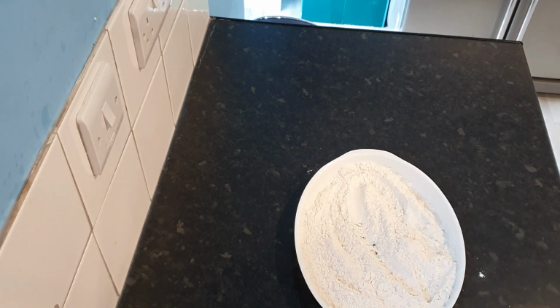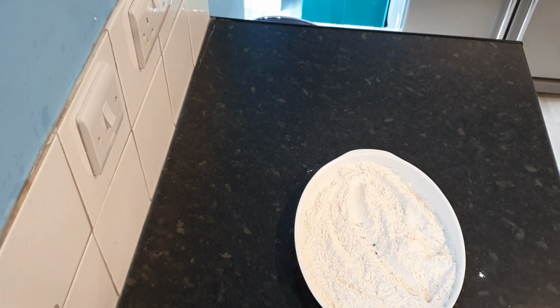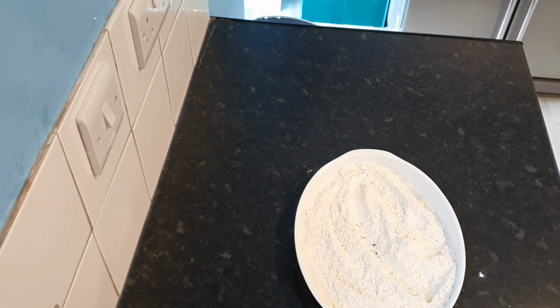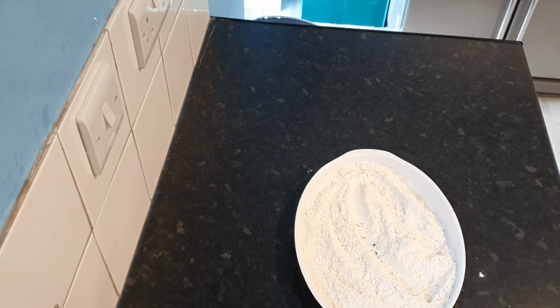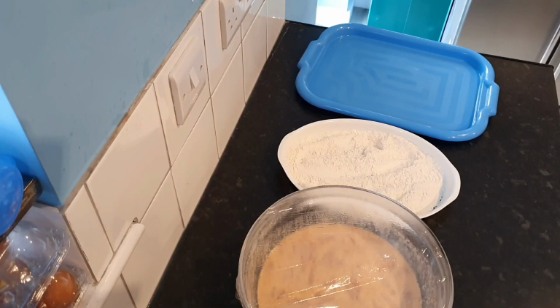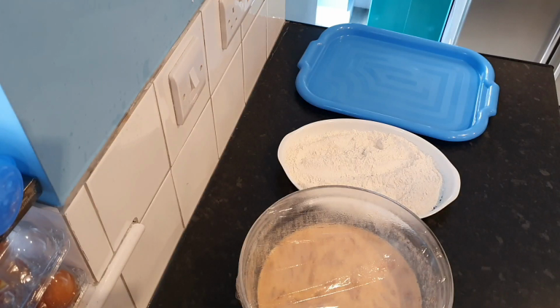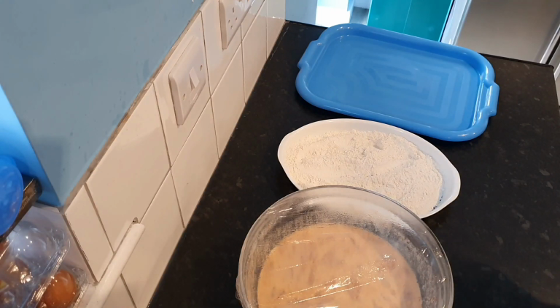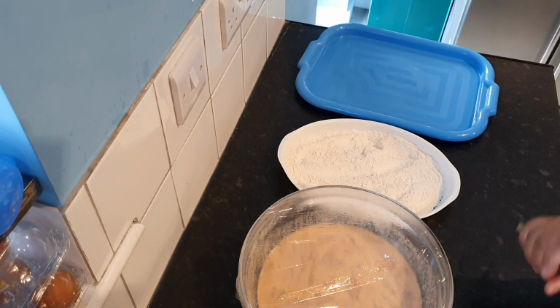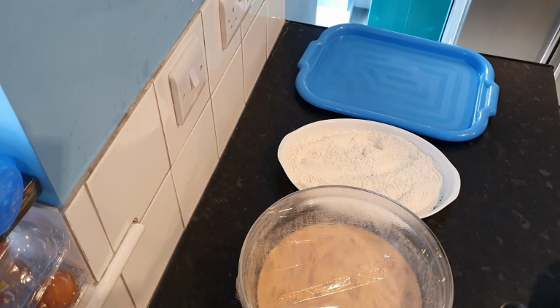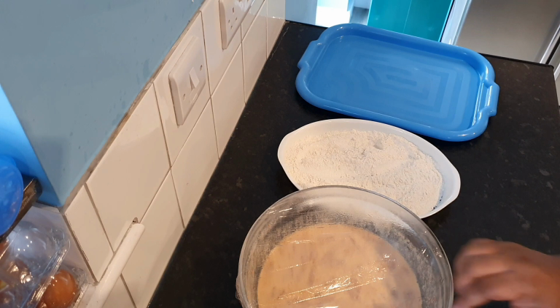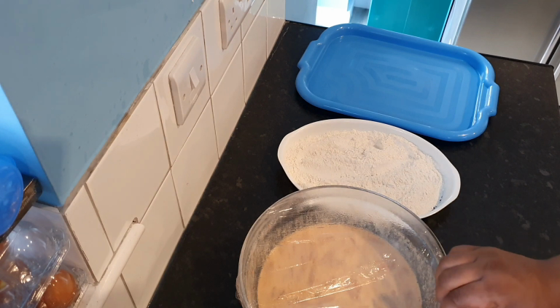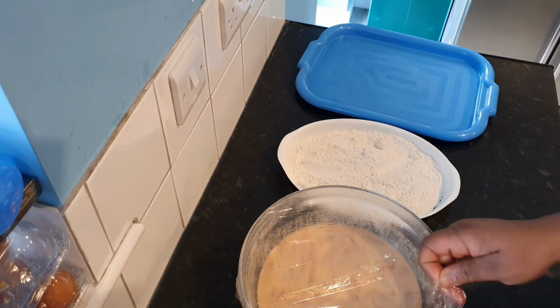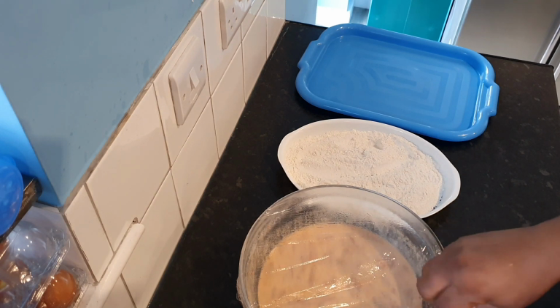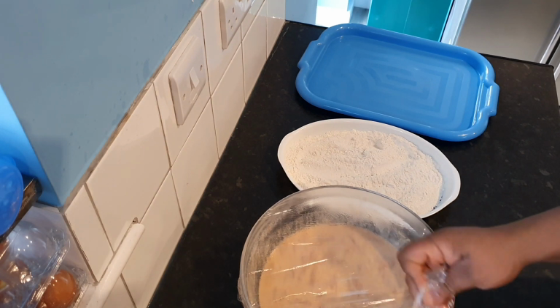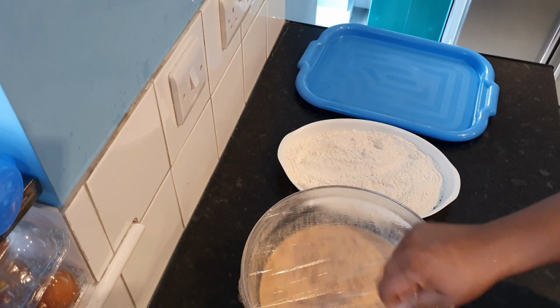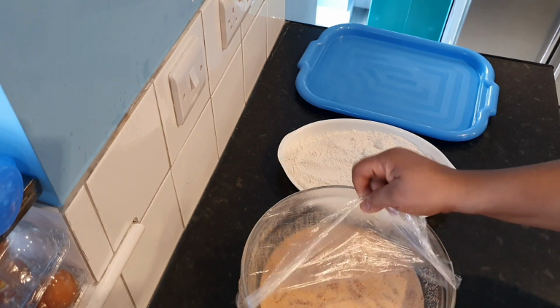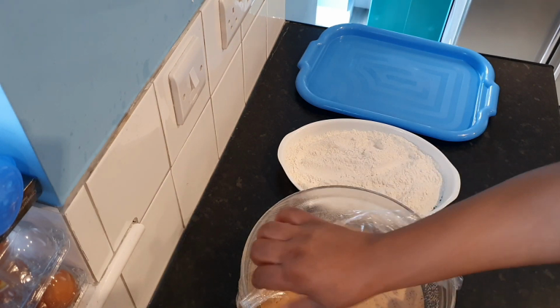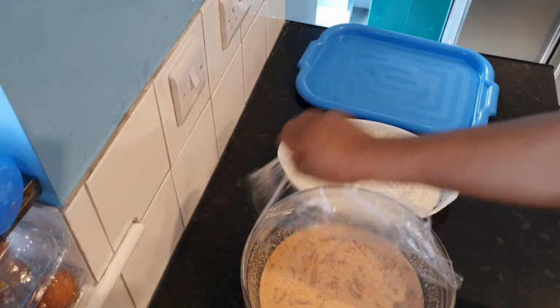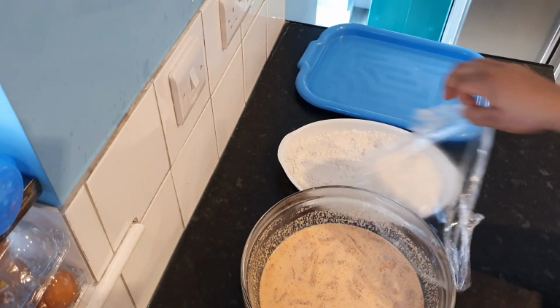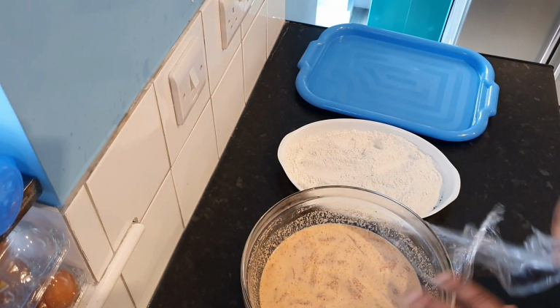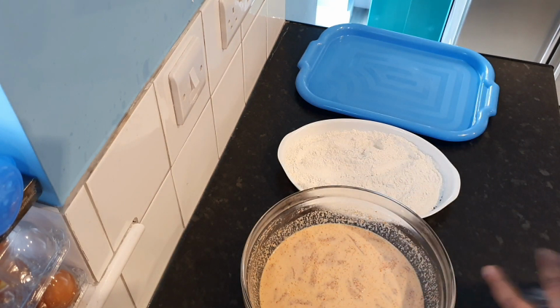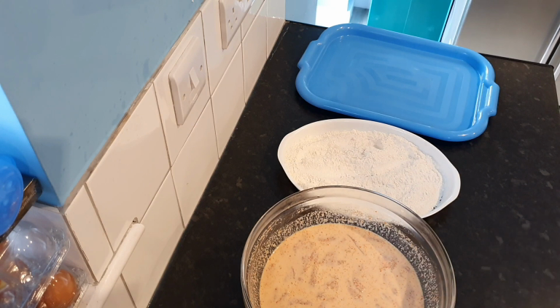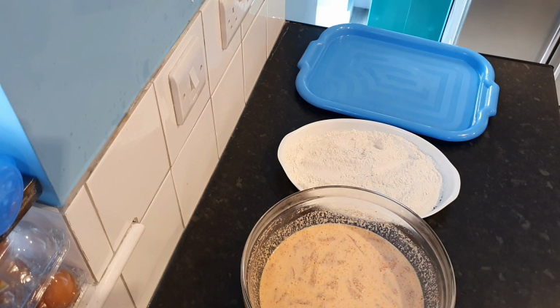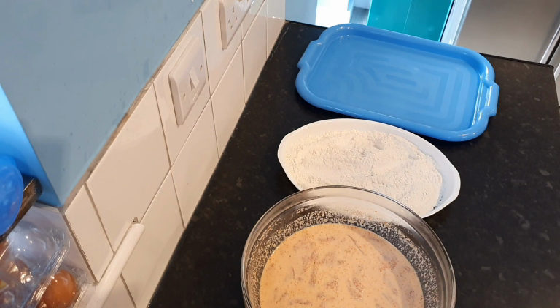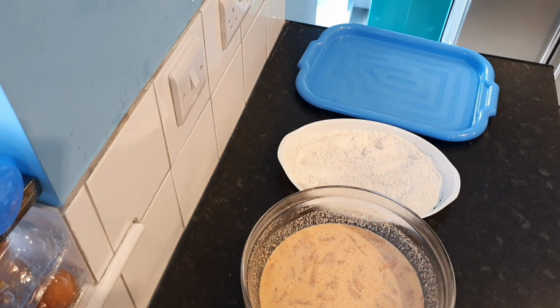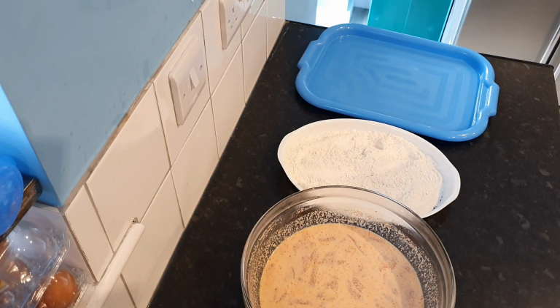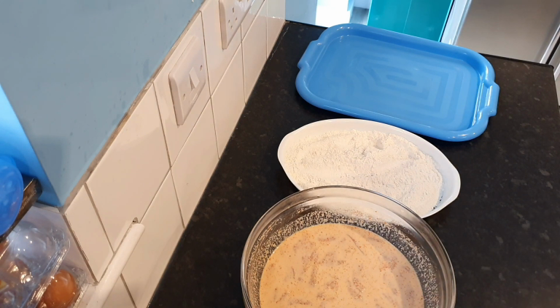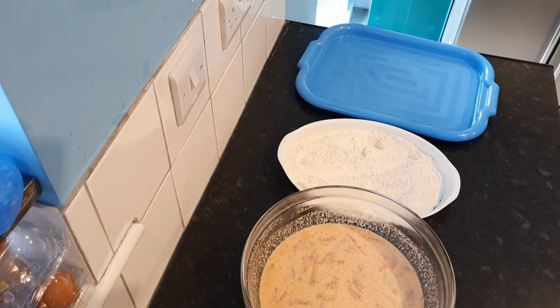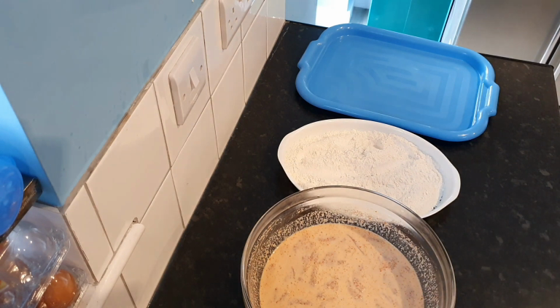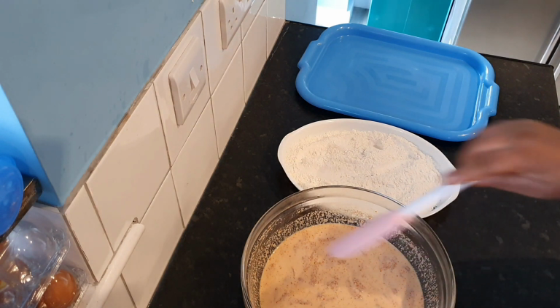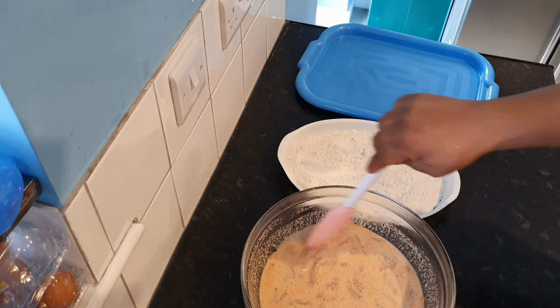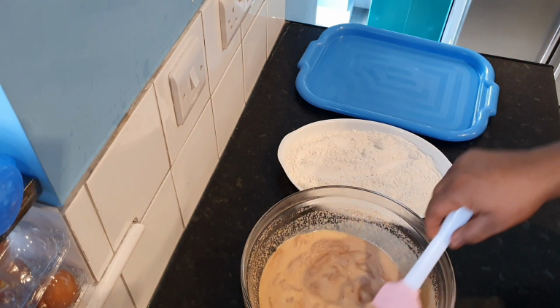Now that everything is ready, you want to have a clean tray at the end, your flour mix in the middle, and your chicken at the beginning — so you walk your way through: step one, two, three. I call this the assembly line.